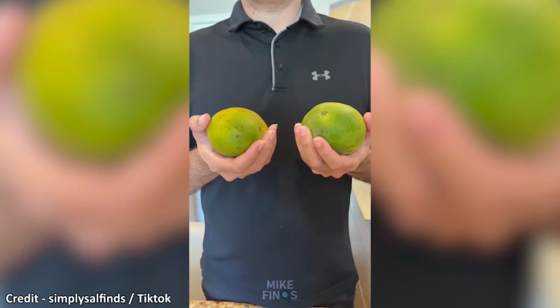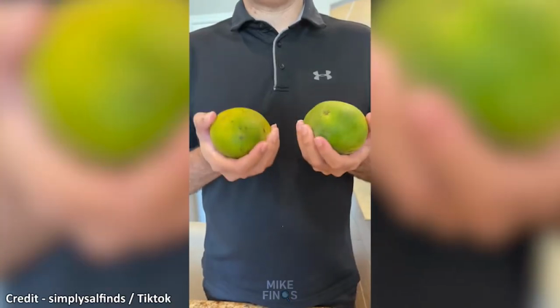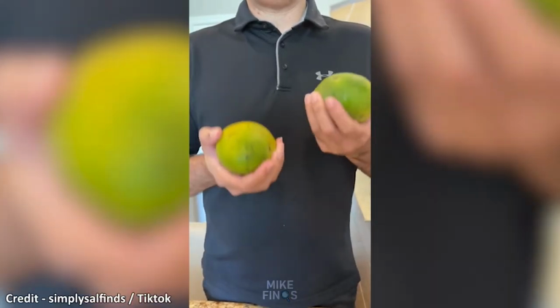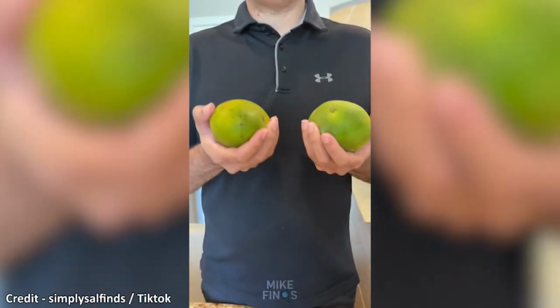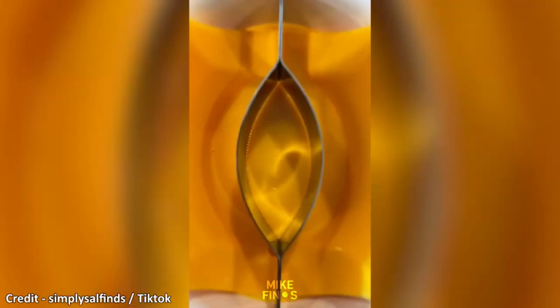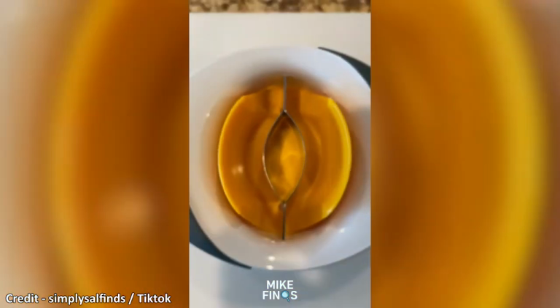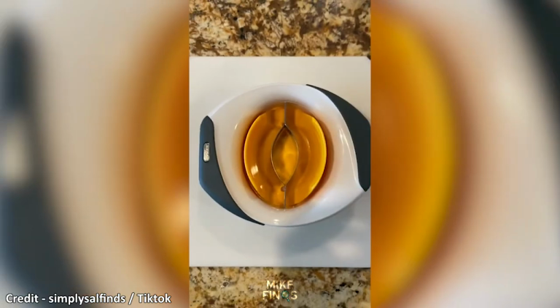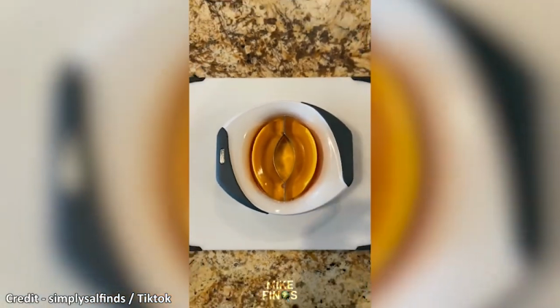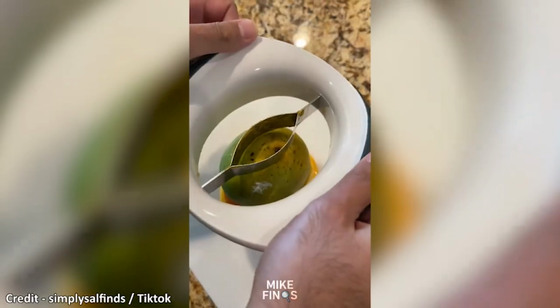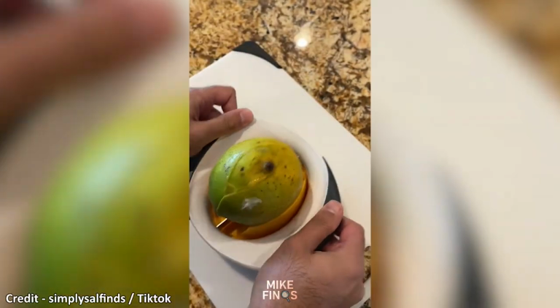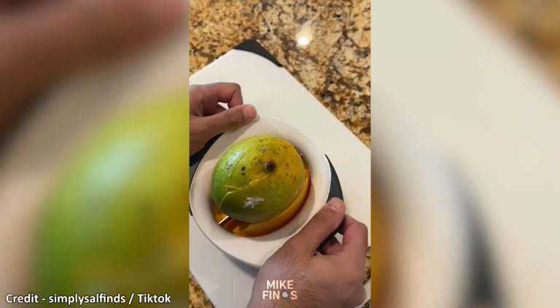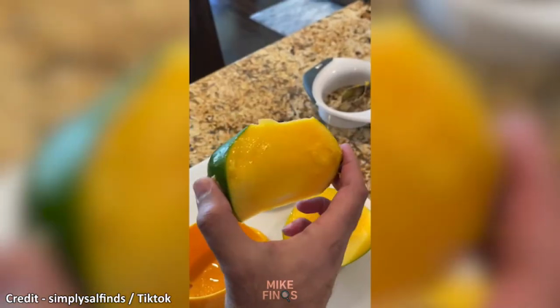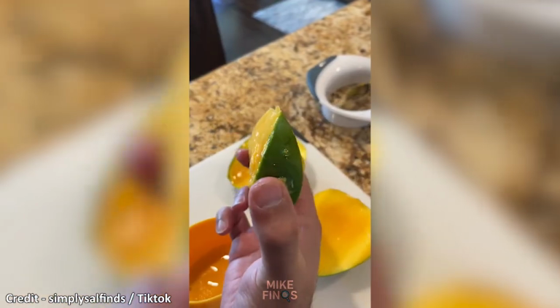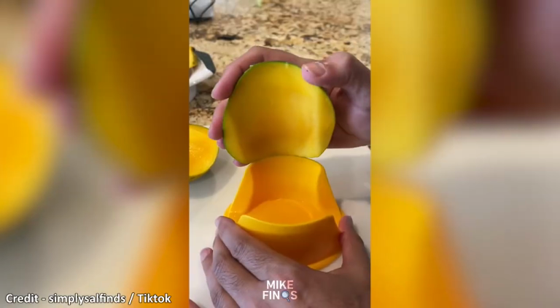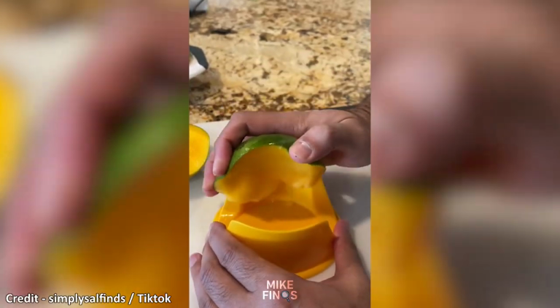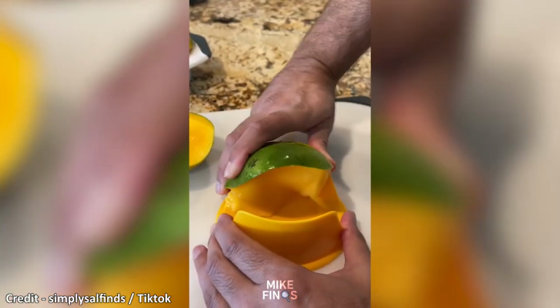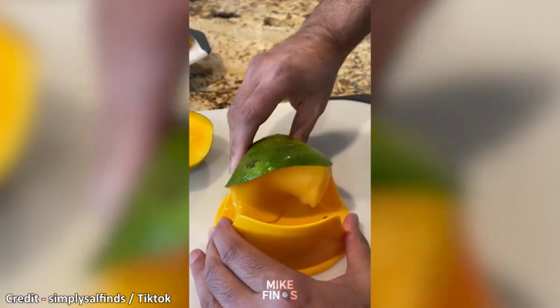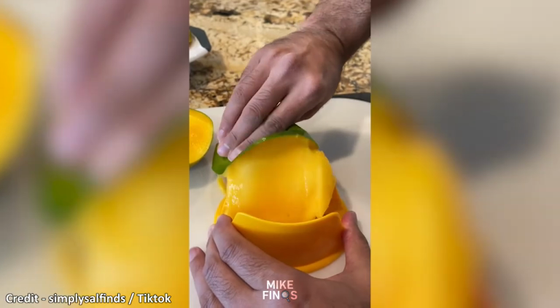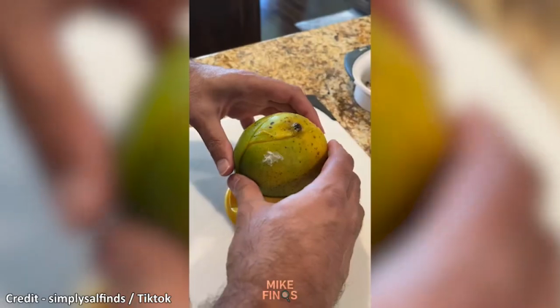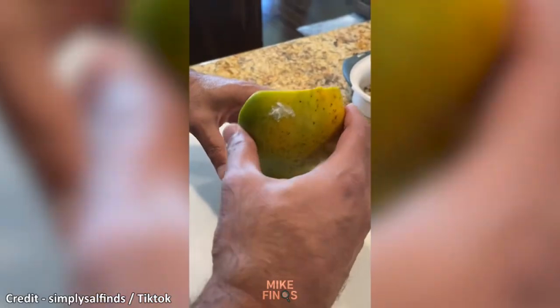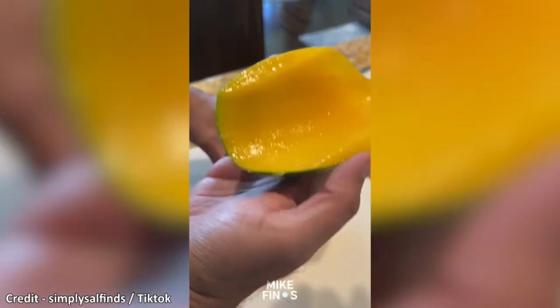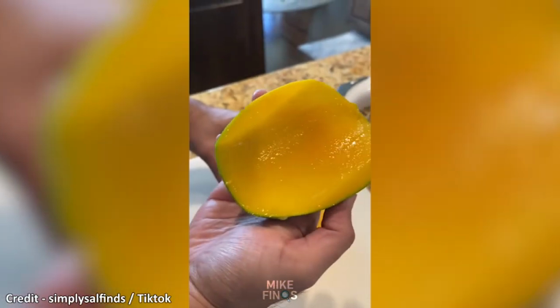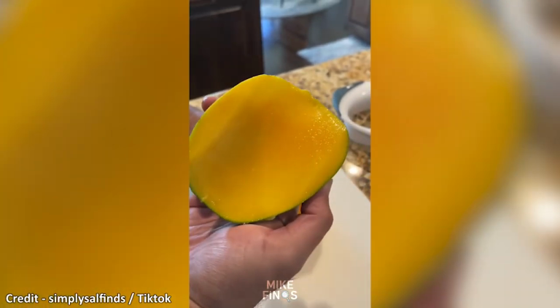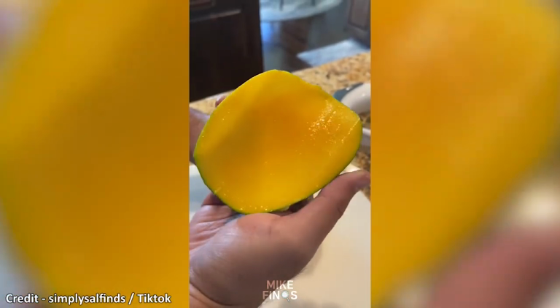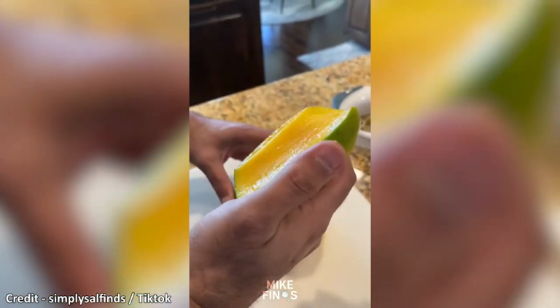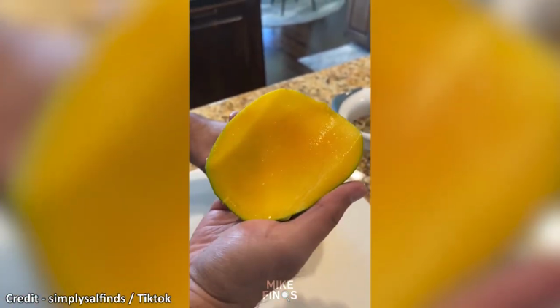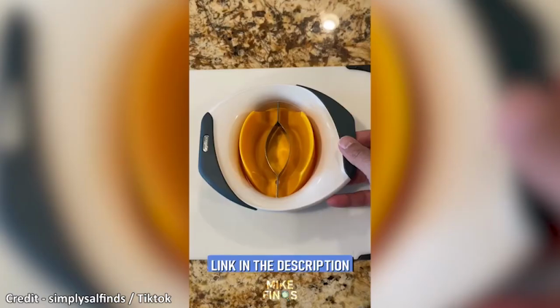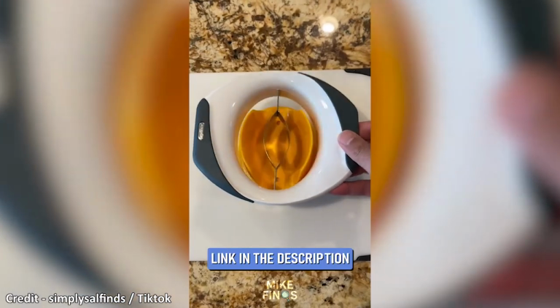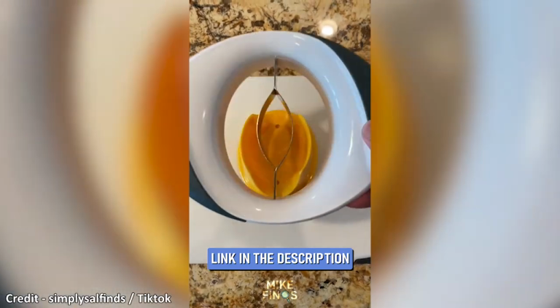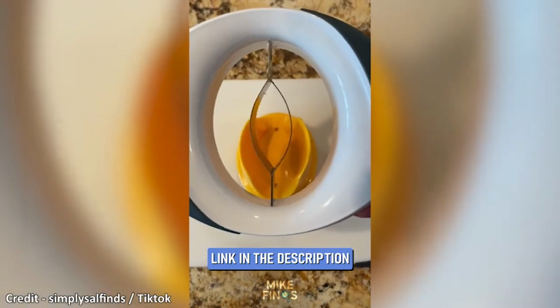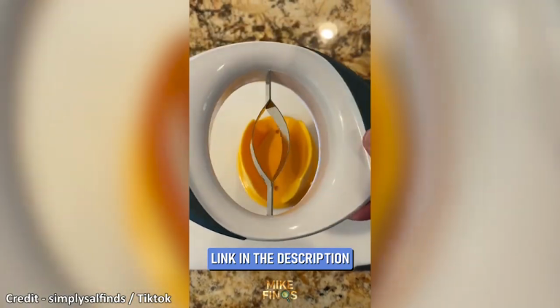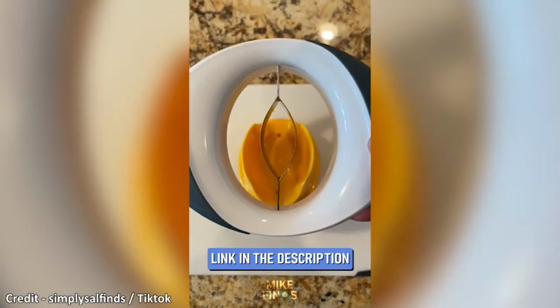If you love mangoes, then this kitchen gadget will blow your mind. It easily lets you slice mangoes to remove the pit and also allows you to peel the skin, all in one tool. It doesn't take a lot of effort and you get to enjoy more of the mango without the mess. This has got to be one of my favorite time savers in the kitchen.